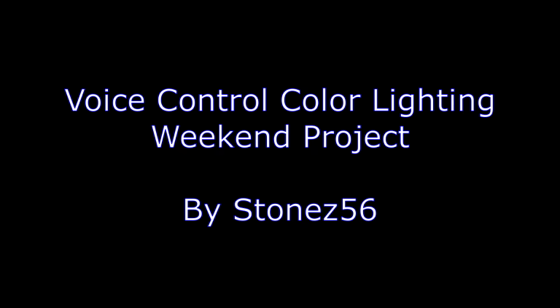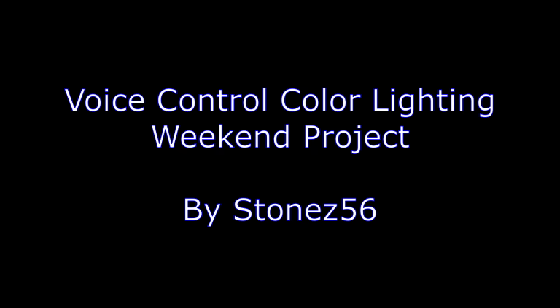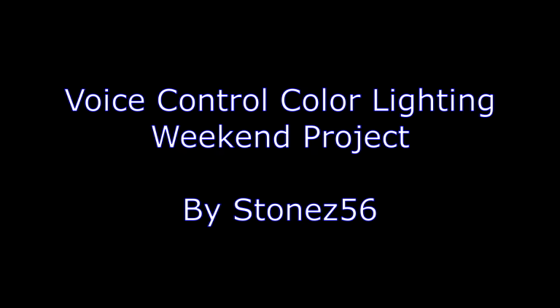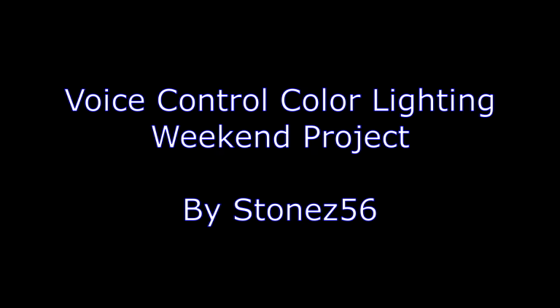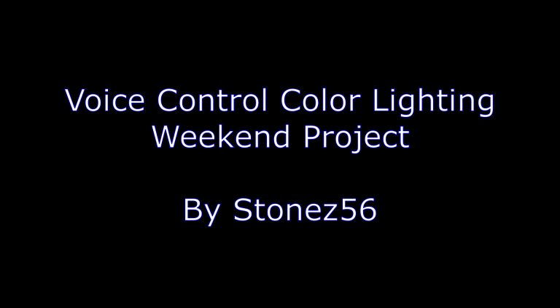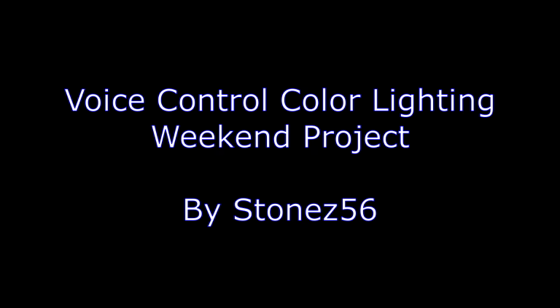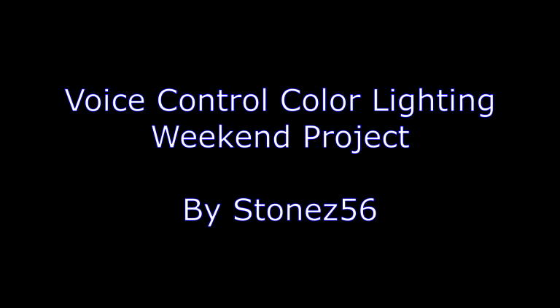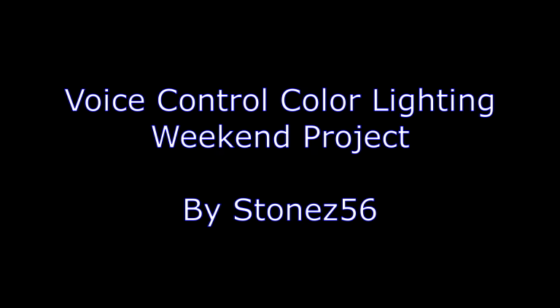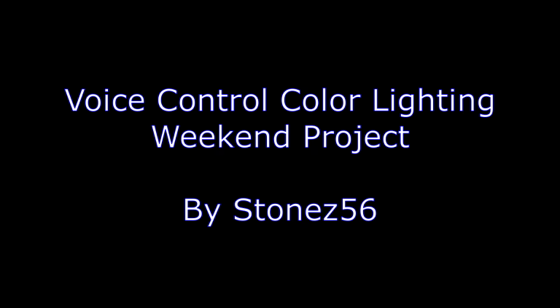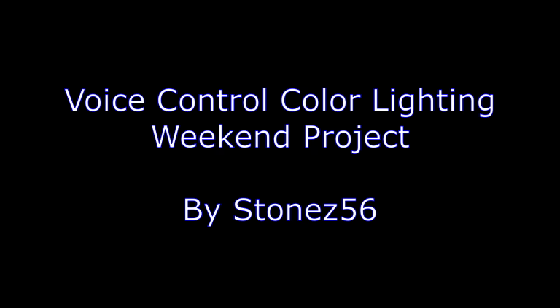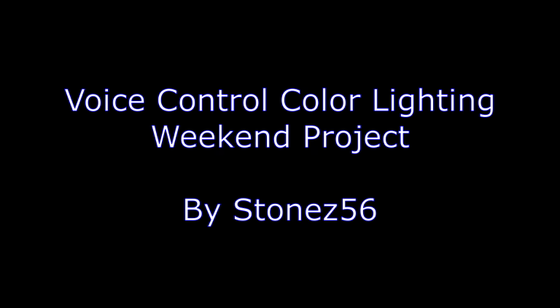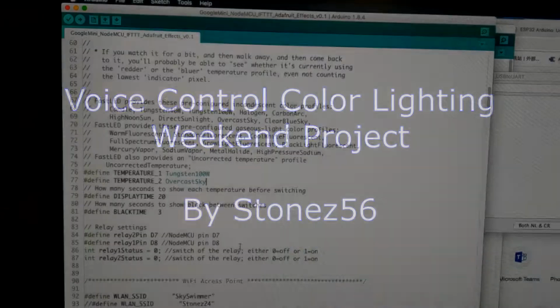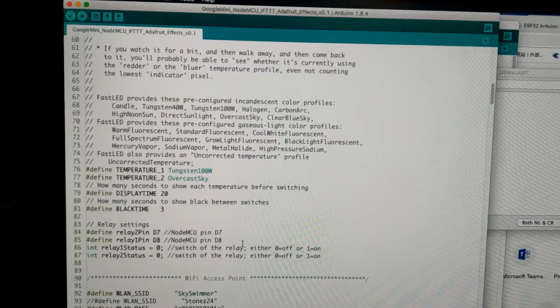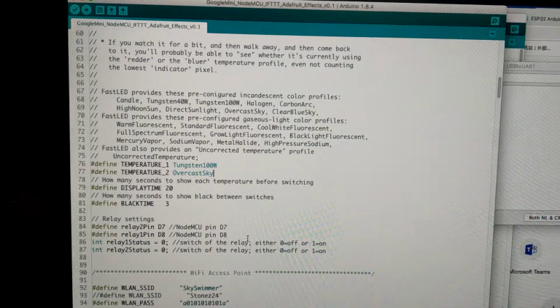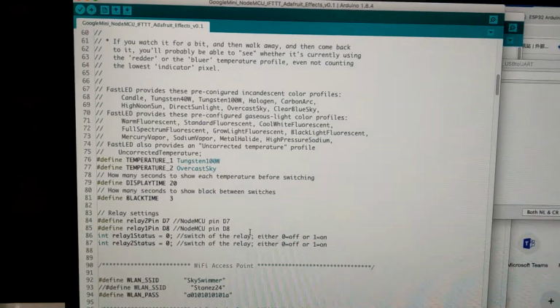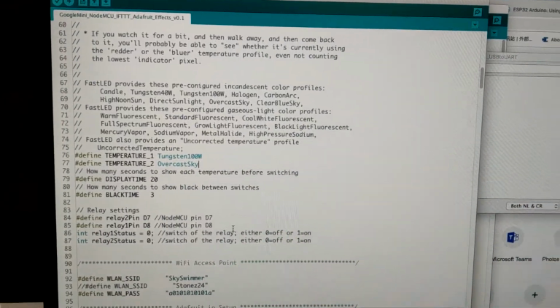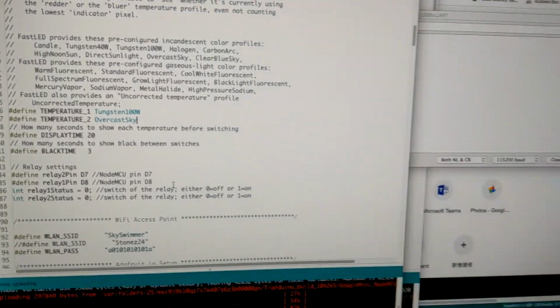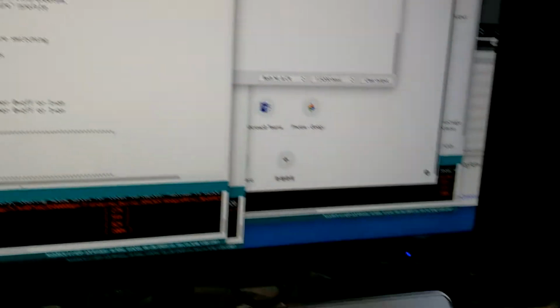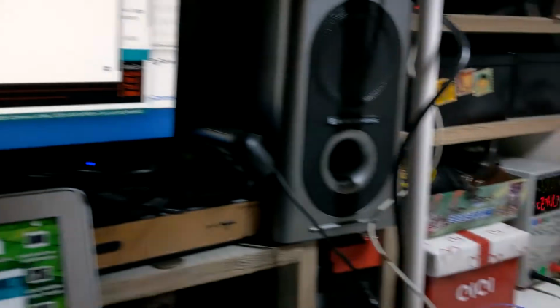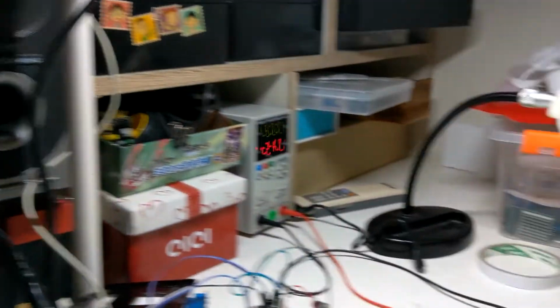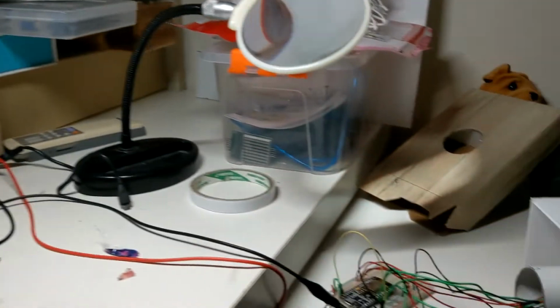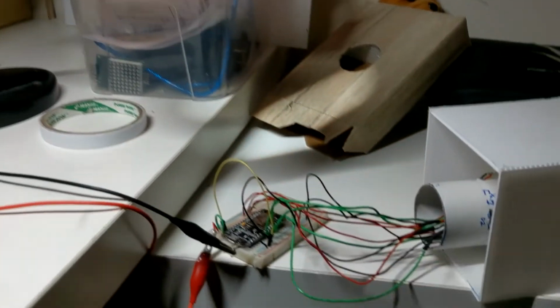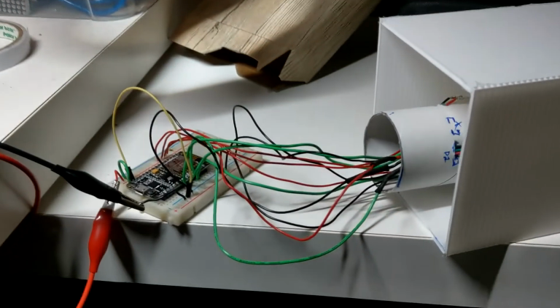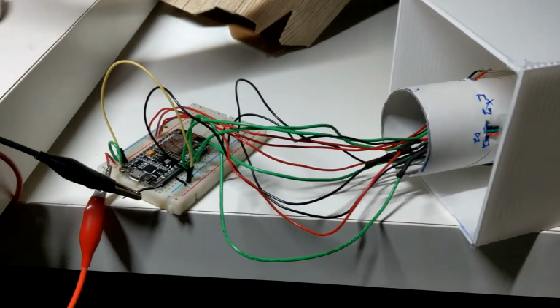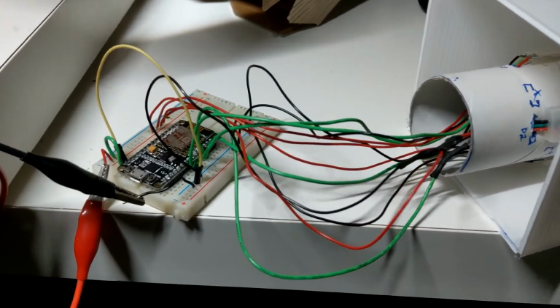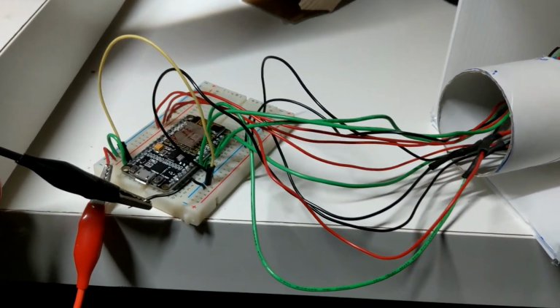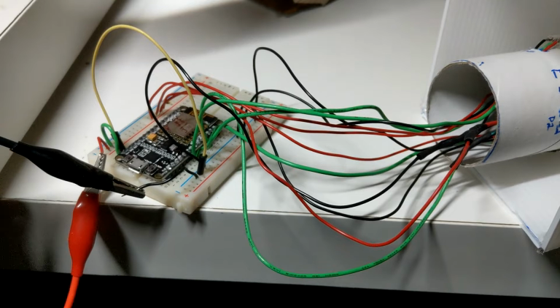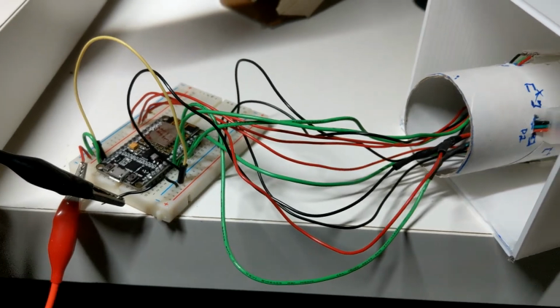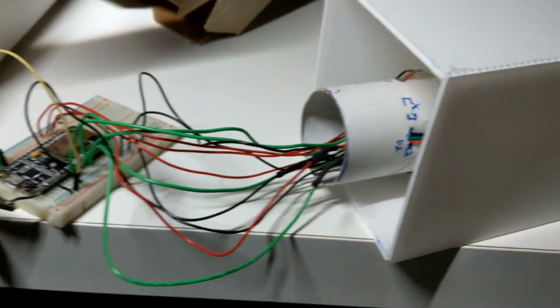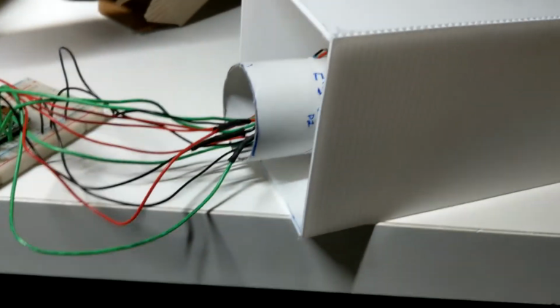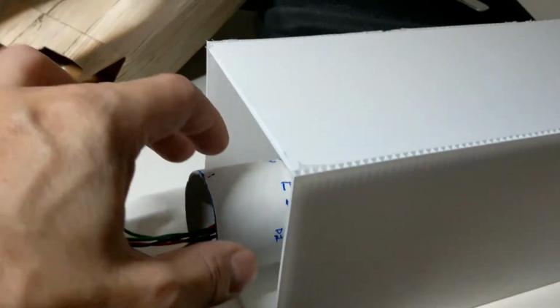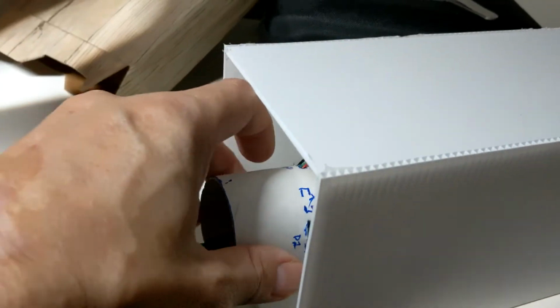I made this project during a long weekend. Let me show you how I made this. Here is the complete Arduino code that I shared with you in the tutorial. I used the NodeMCU ESP12E connected to 4 LED stripes.